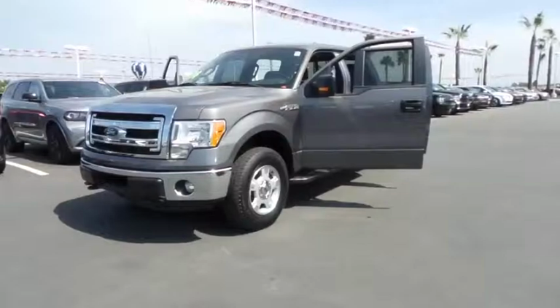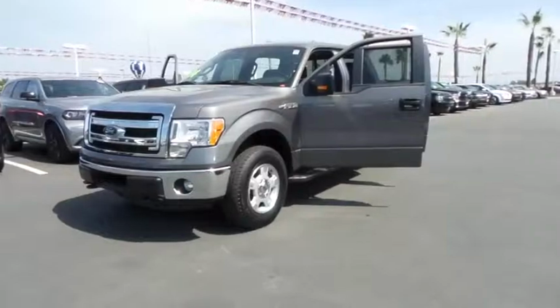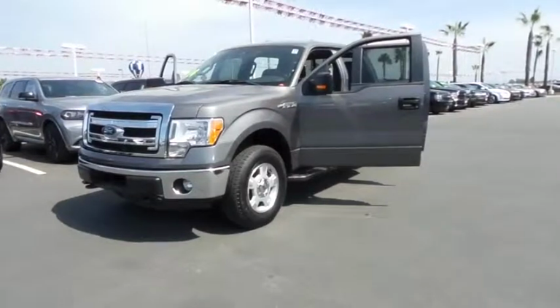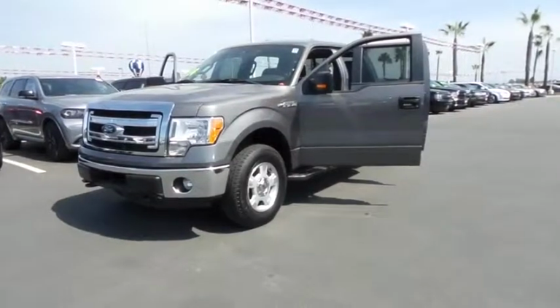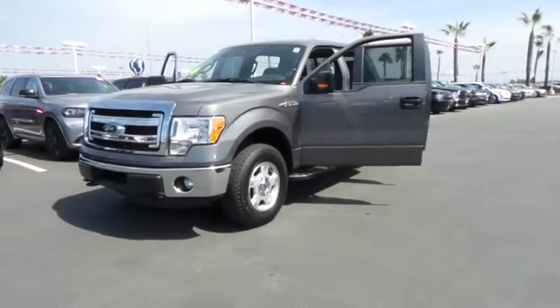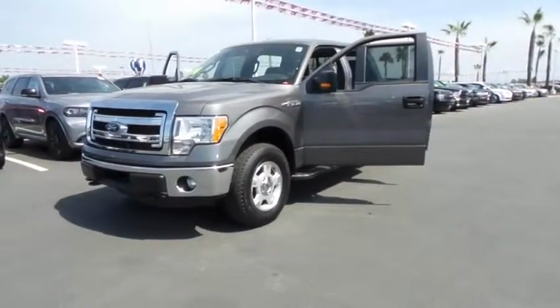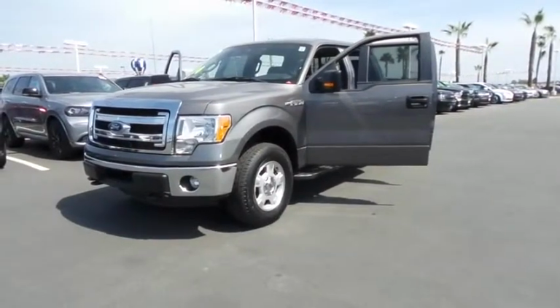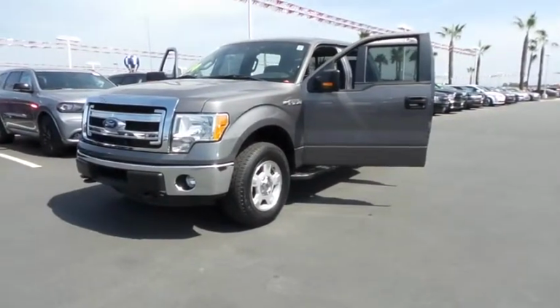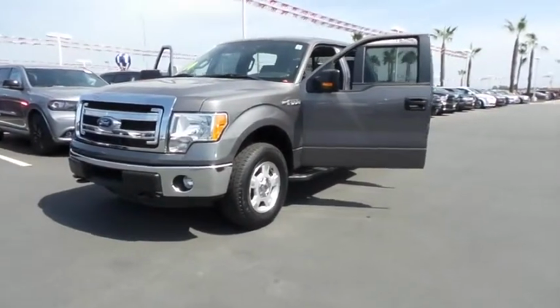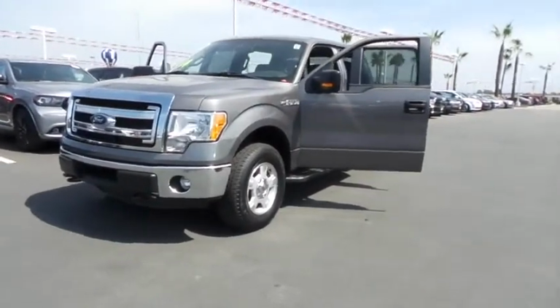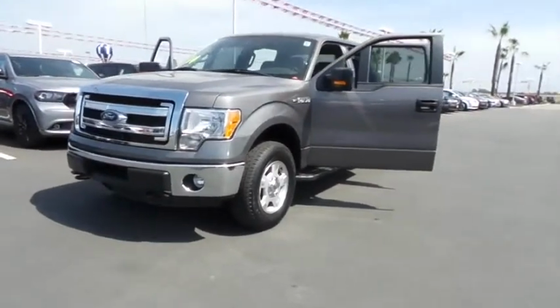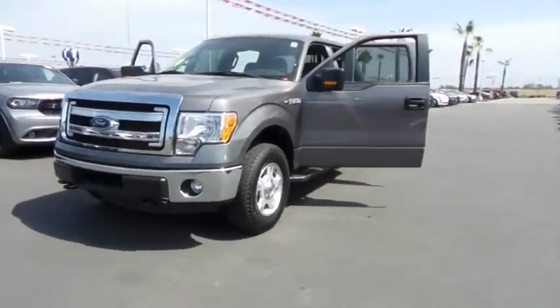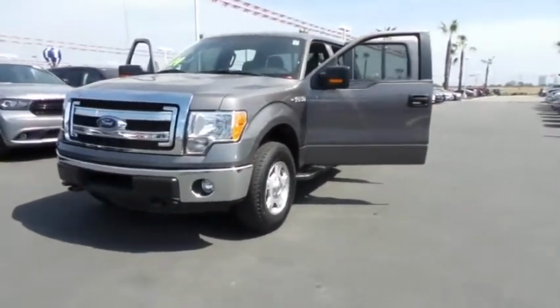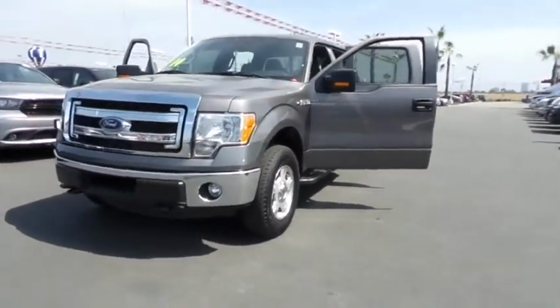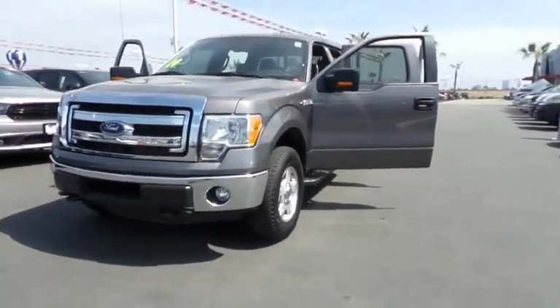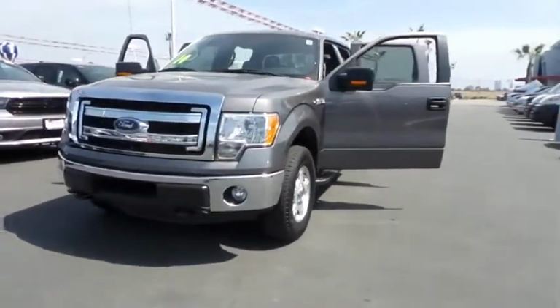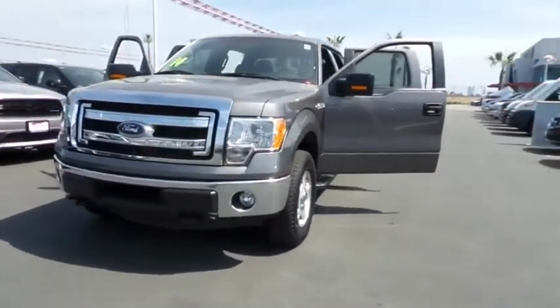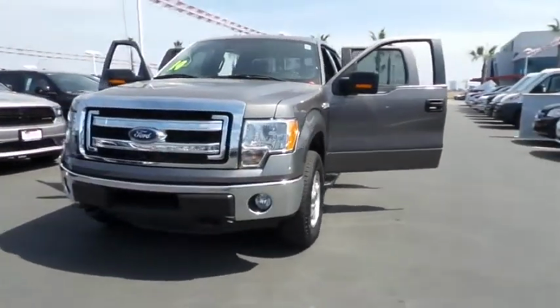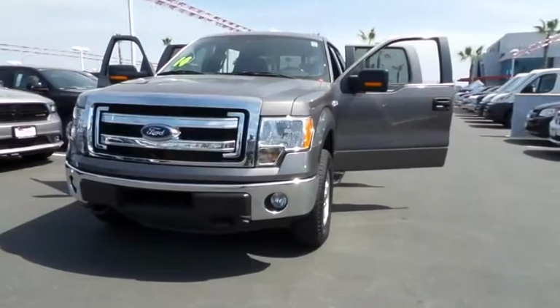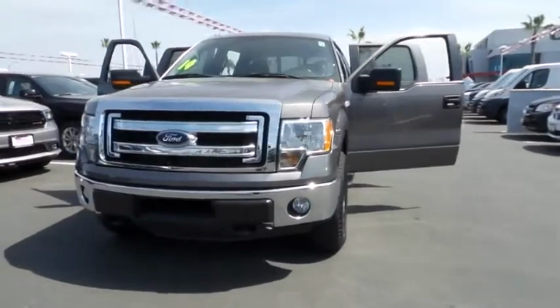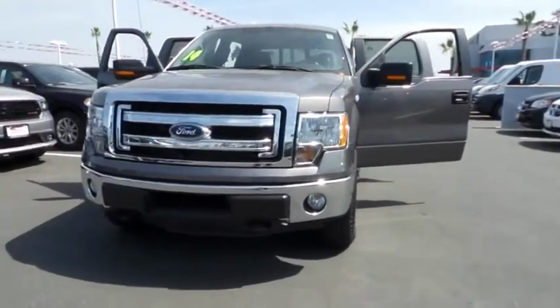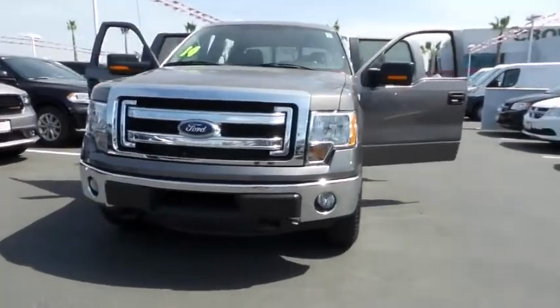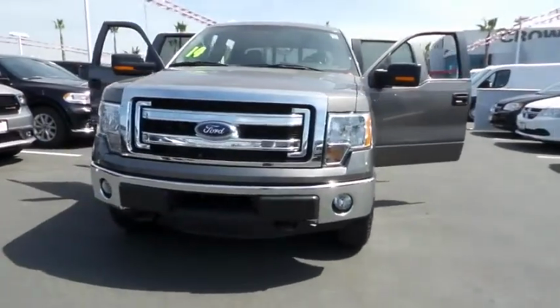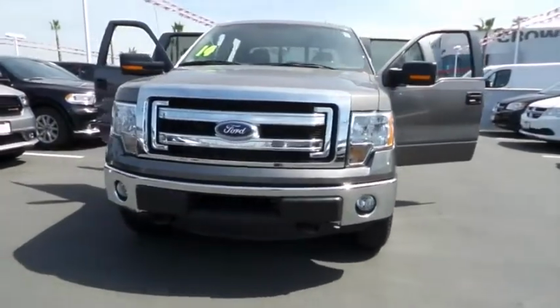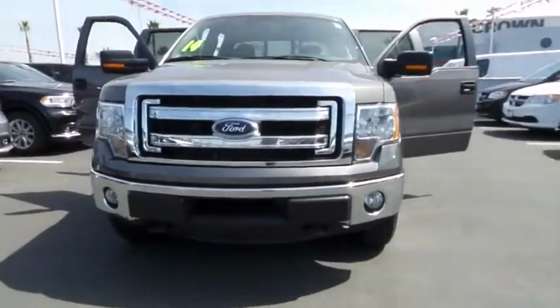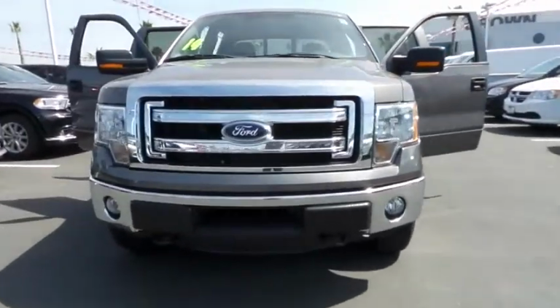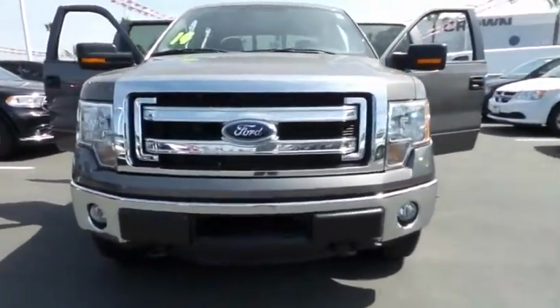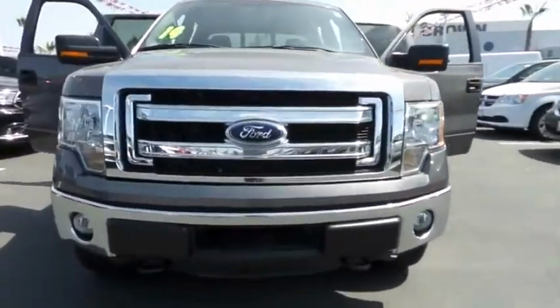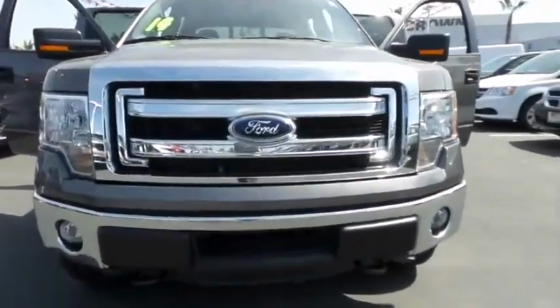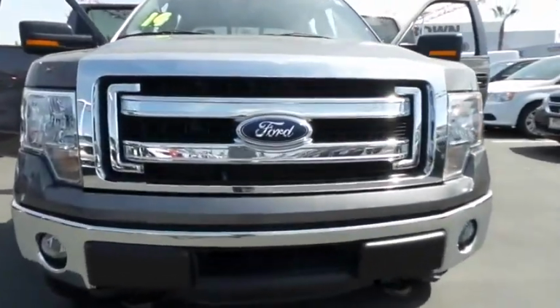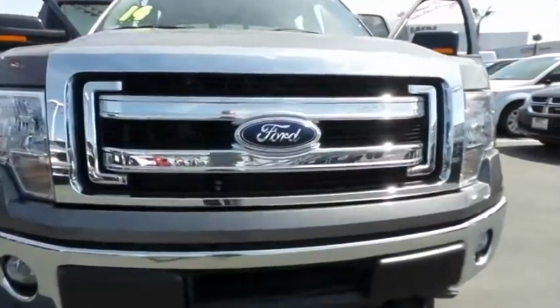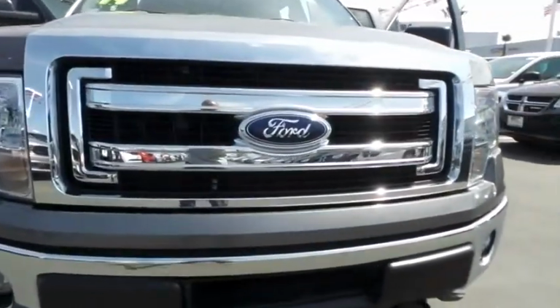The 2014 F-150. A Ford F-150 knows how to handle any situation. It's built to follow orders. No whining.